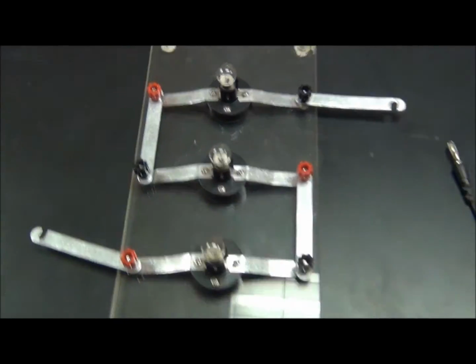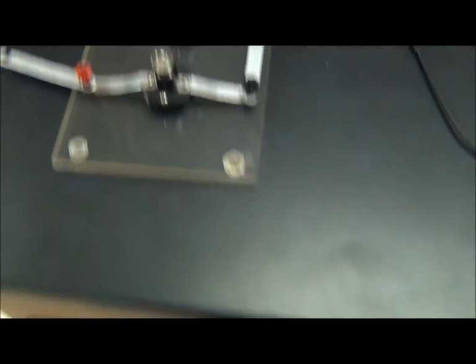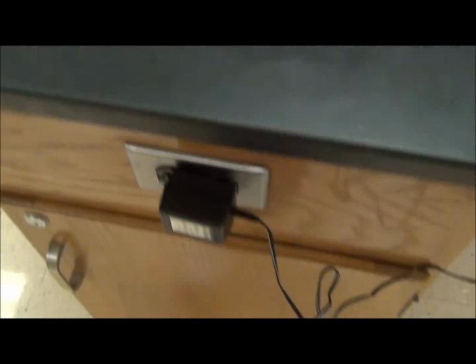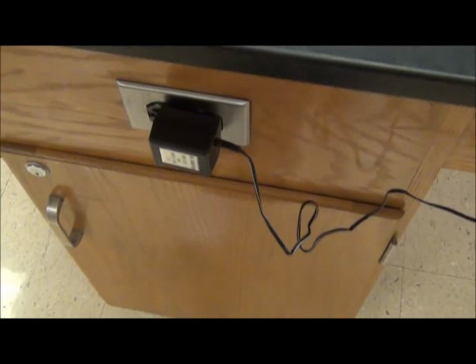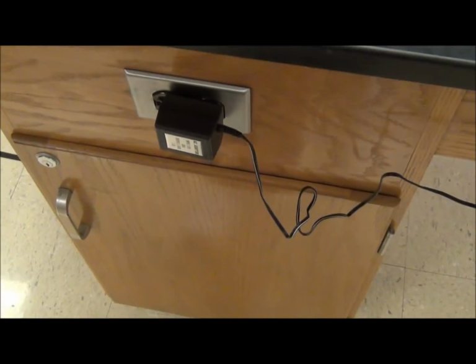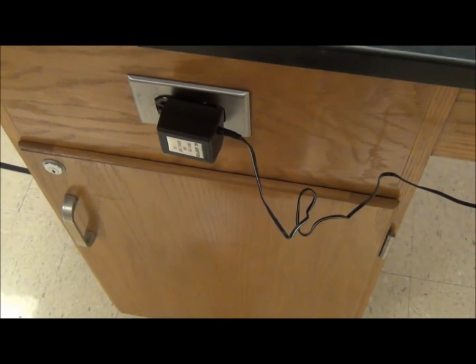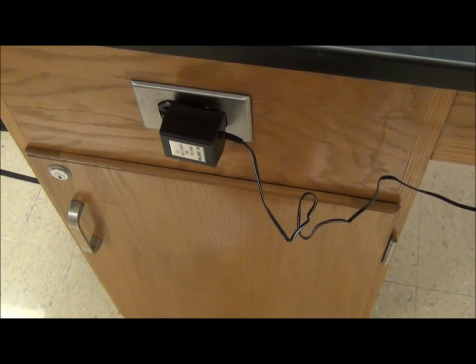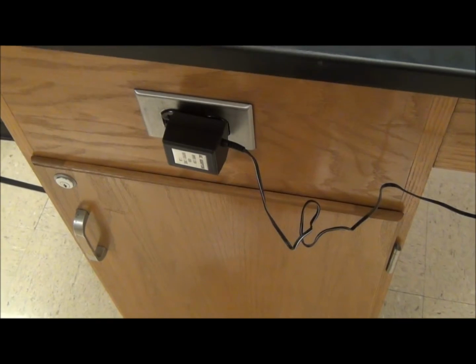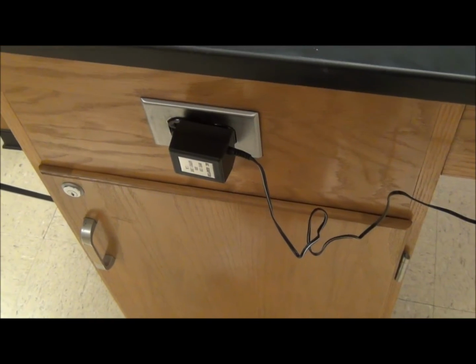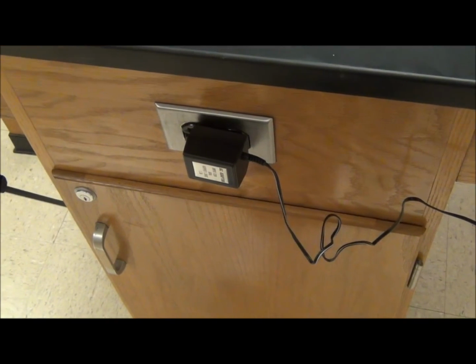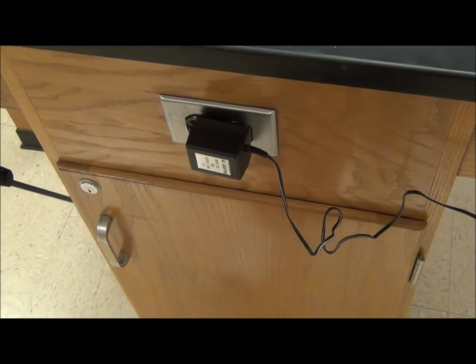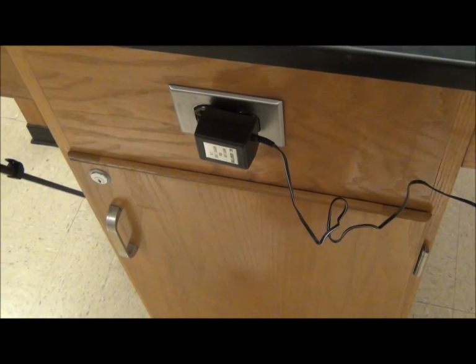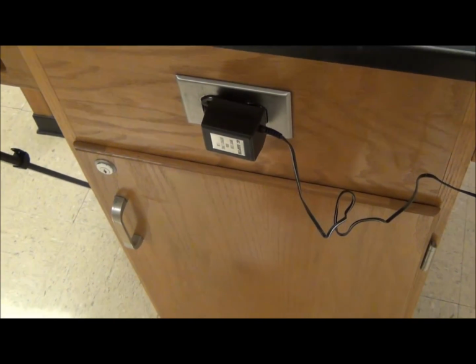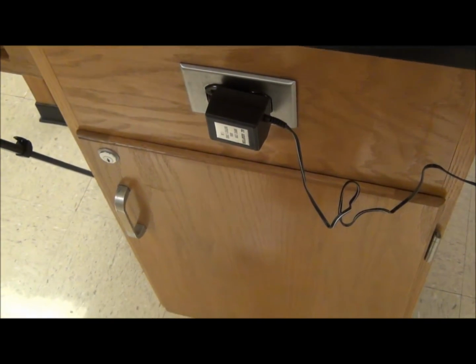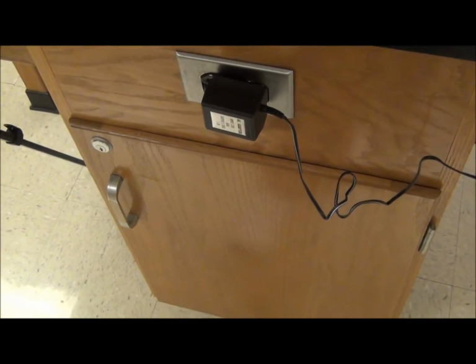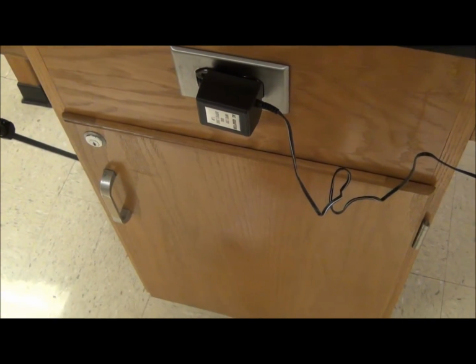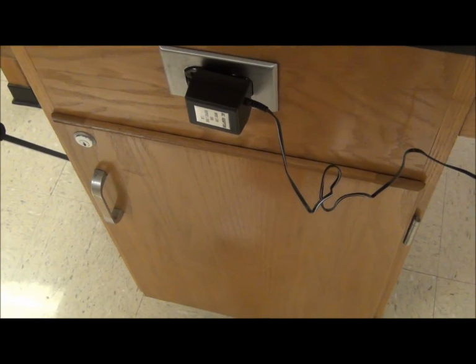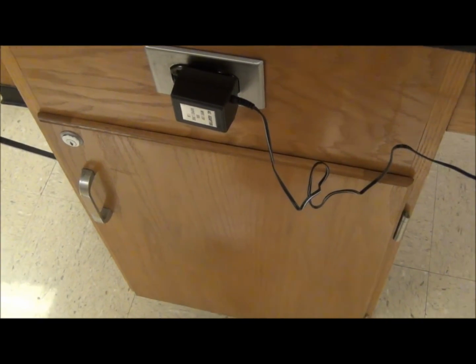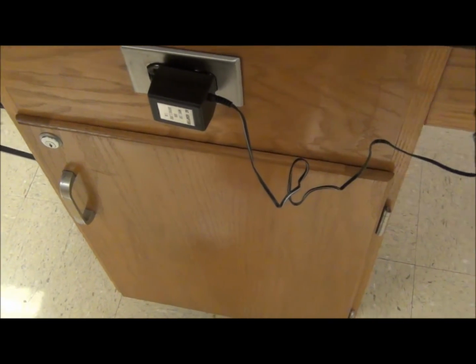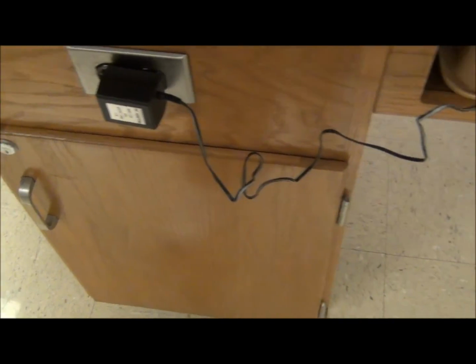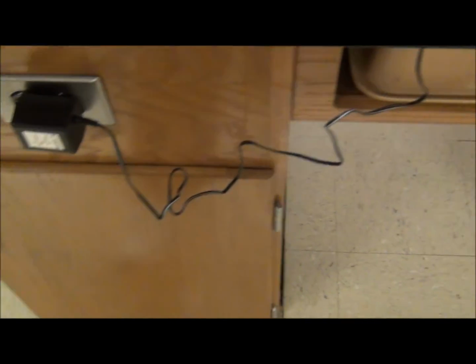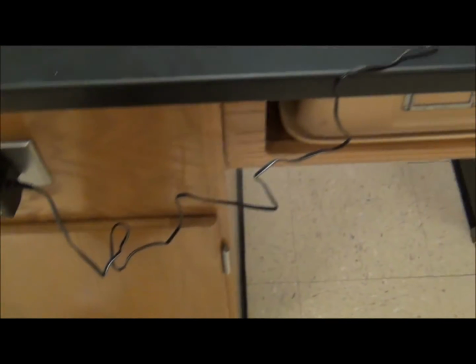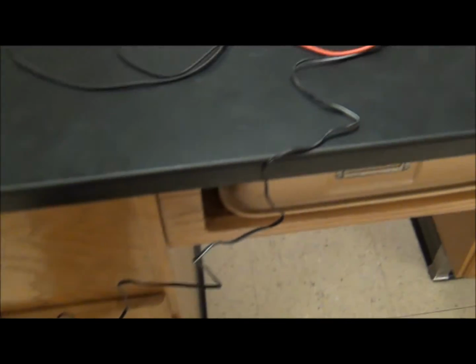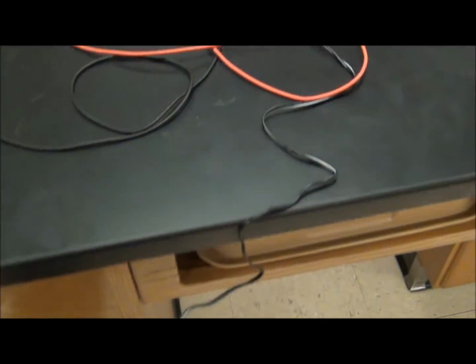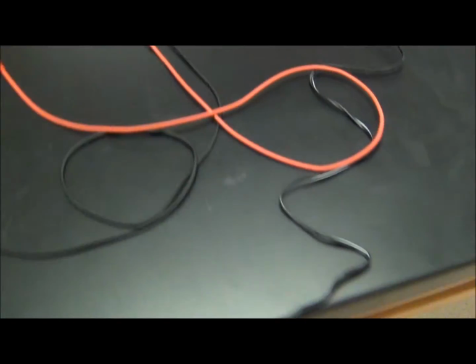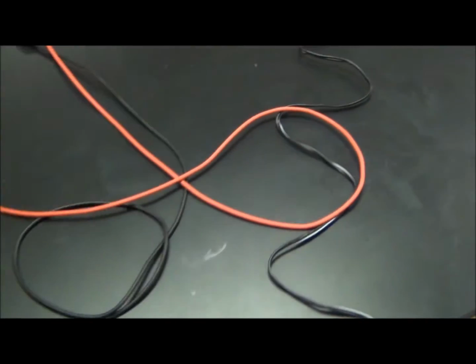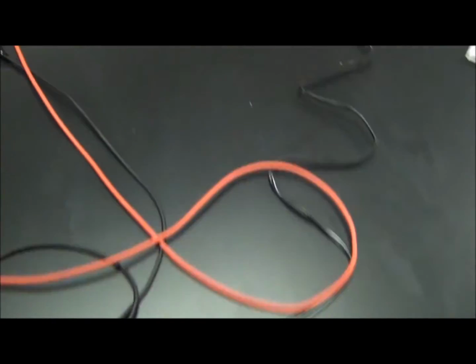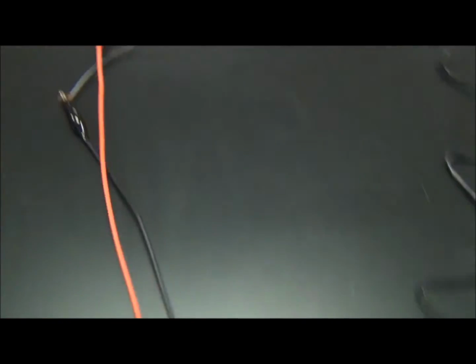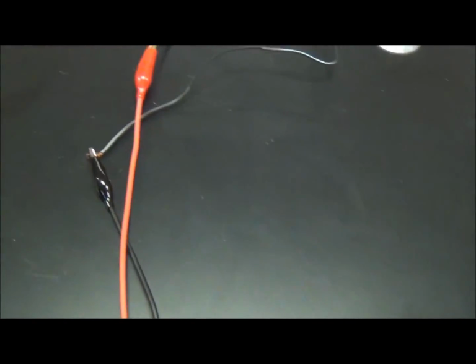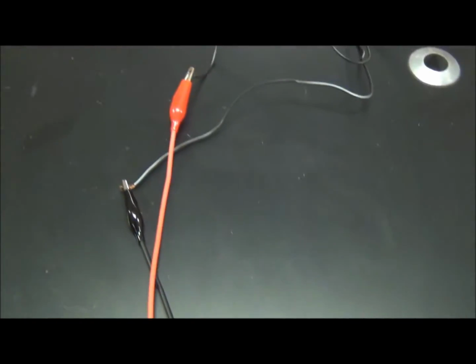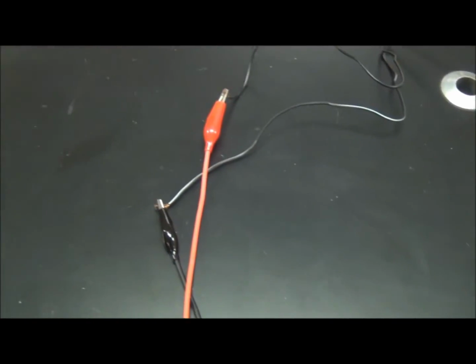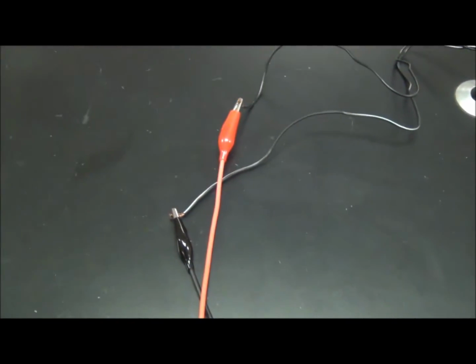The power supply will be plugged into the lab table. This is an AC adapter. We're going to extend this by using alligator clips.